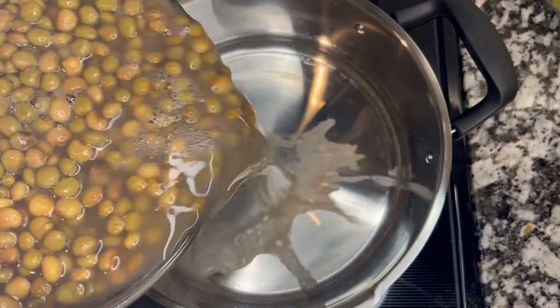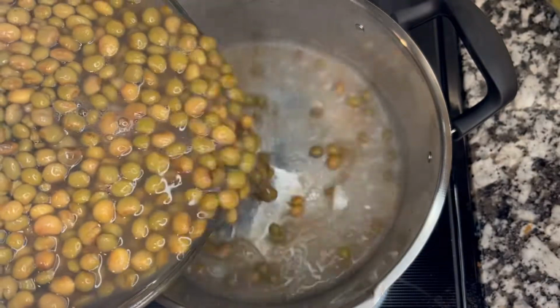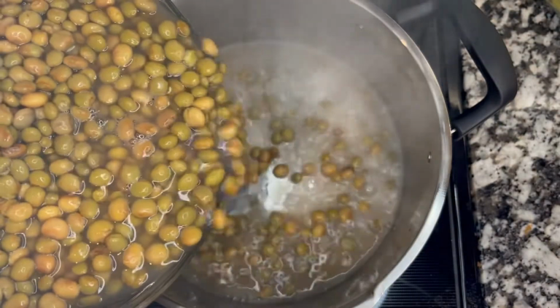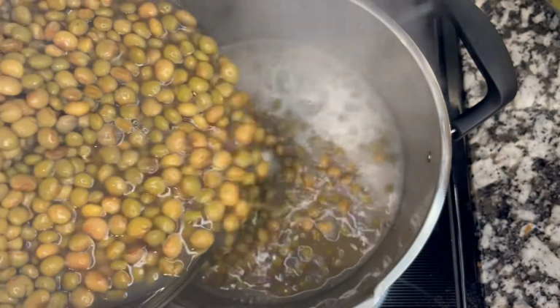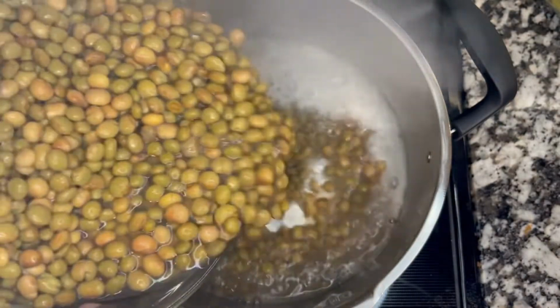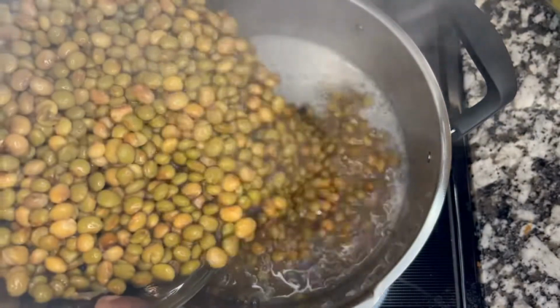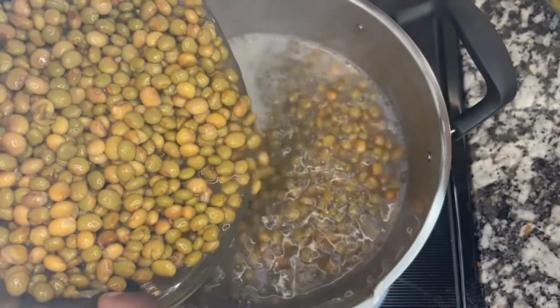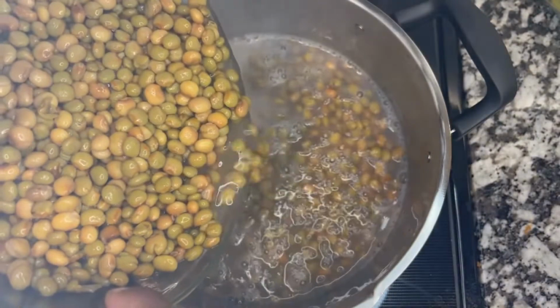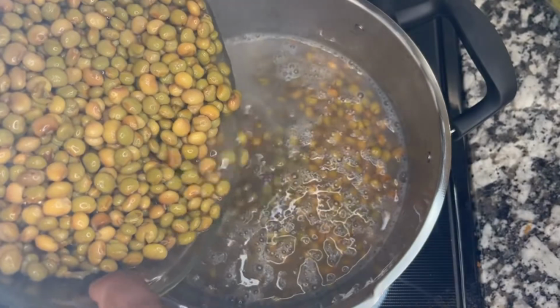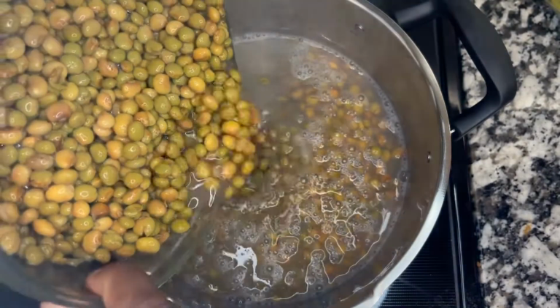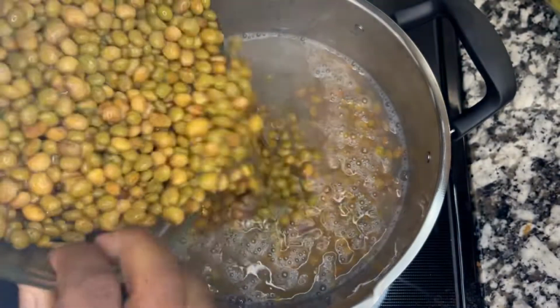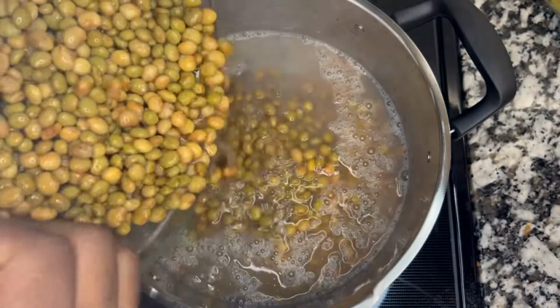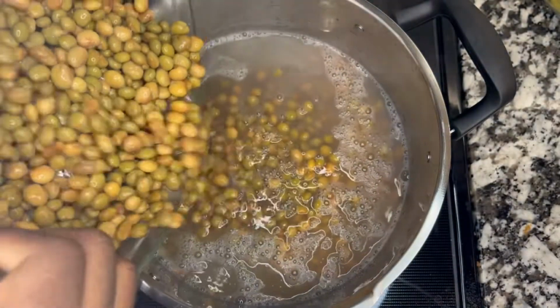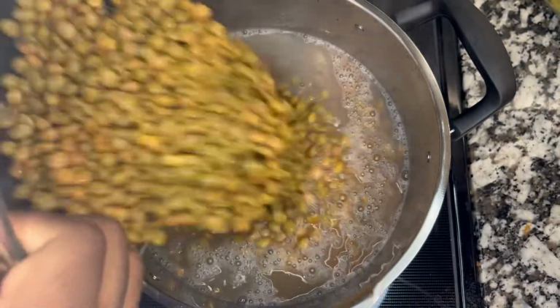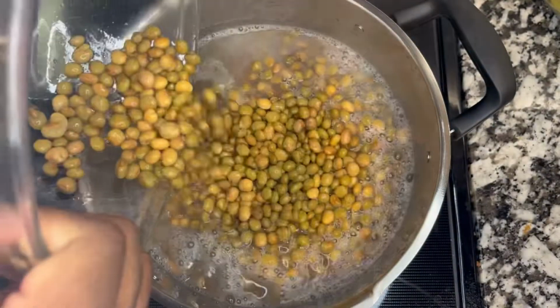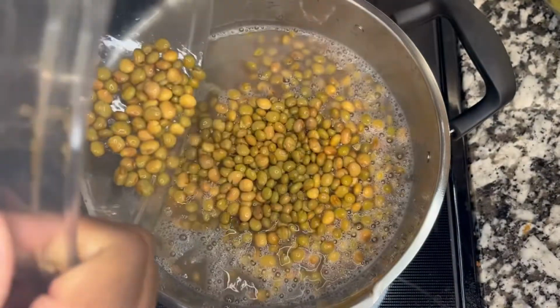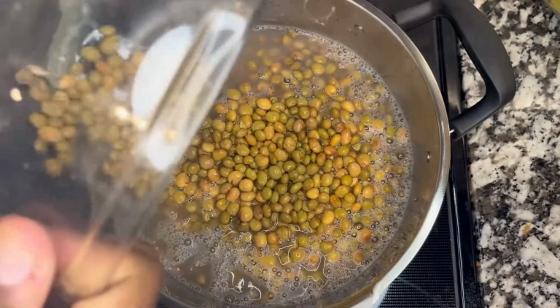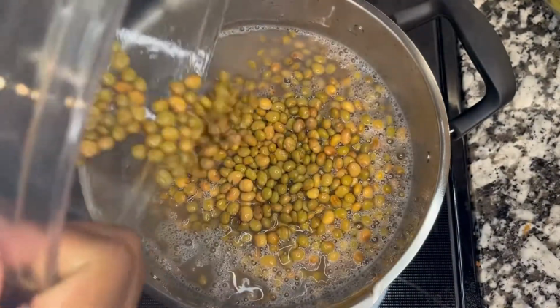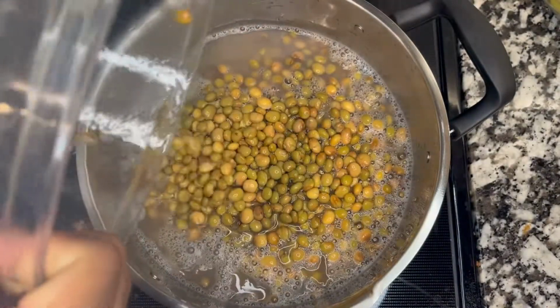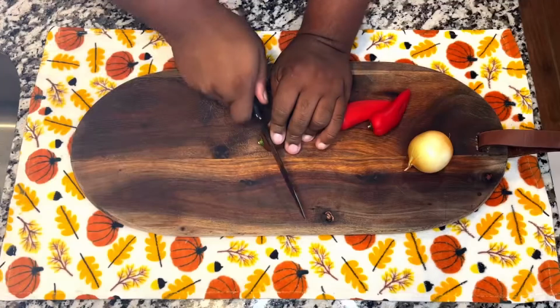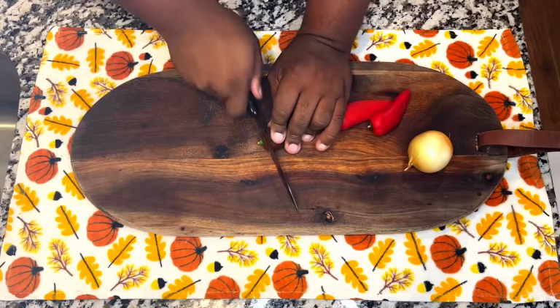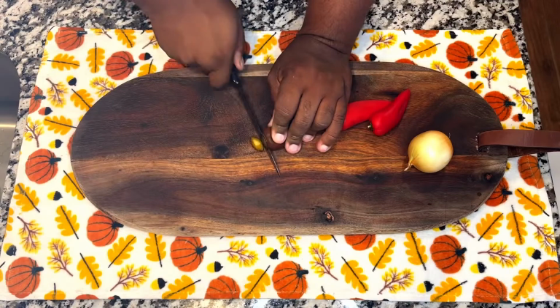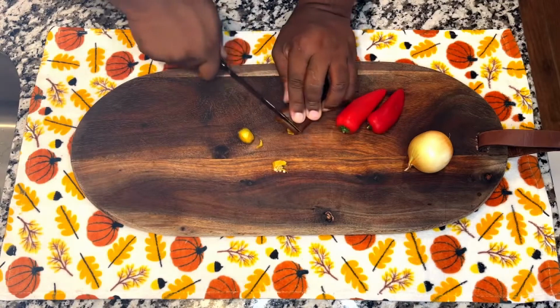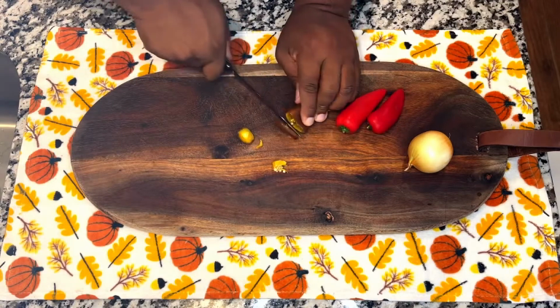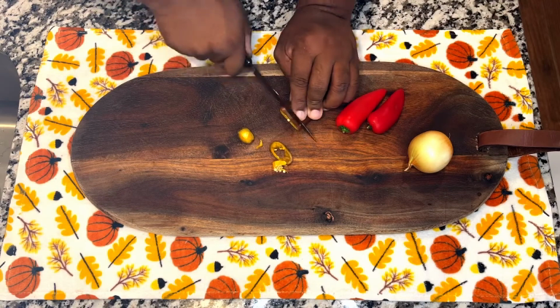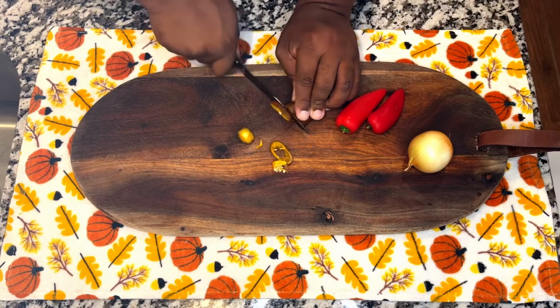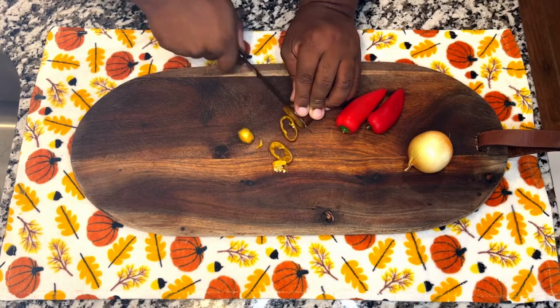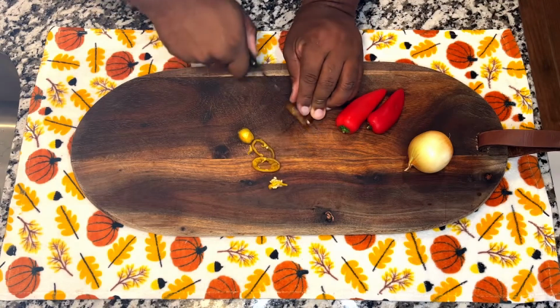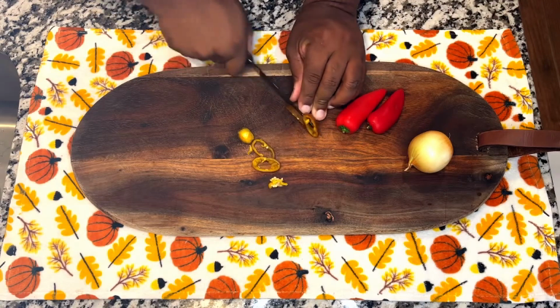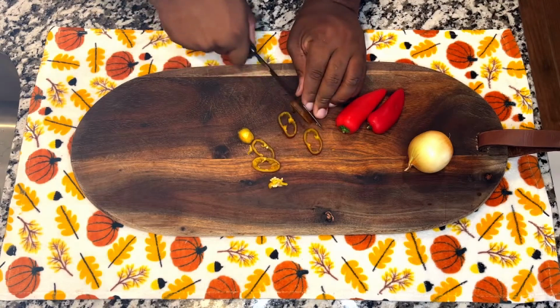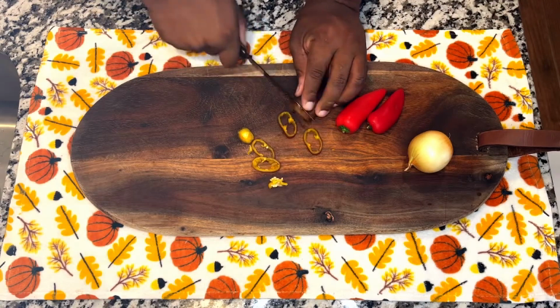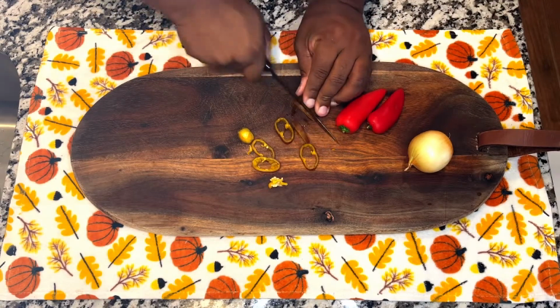On today's episode we are going to be showing you how to make gandules verdes — green pigeon peas. Don't forget that this video will have a Spanish version. Also don't forget to subscribe and like this content.